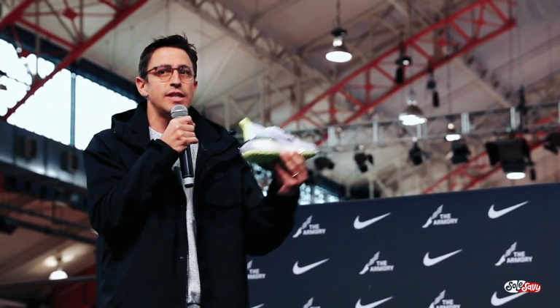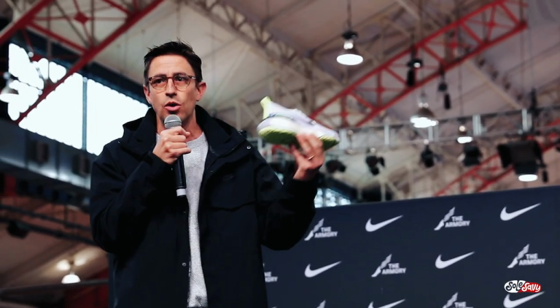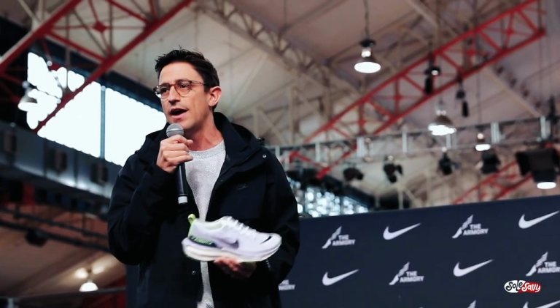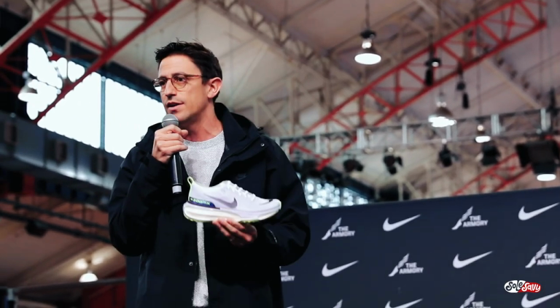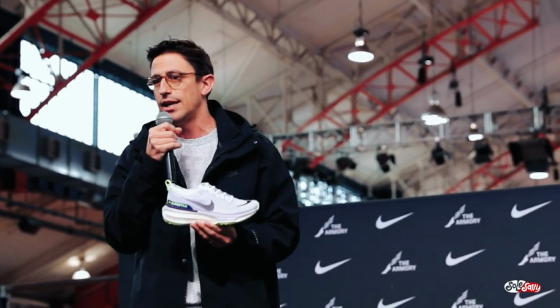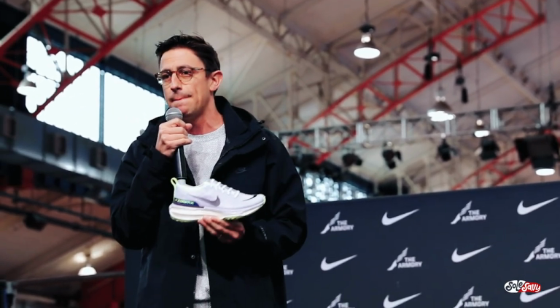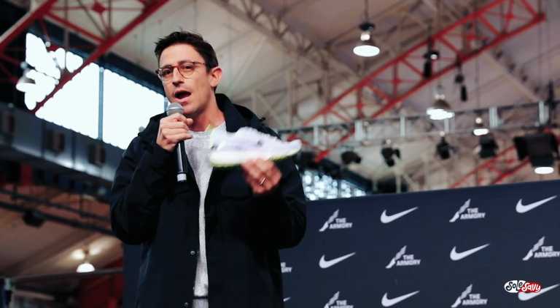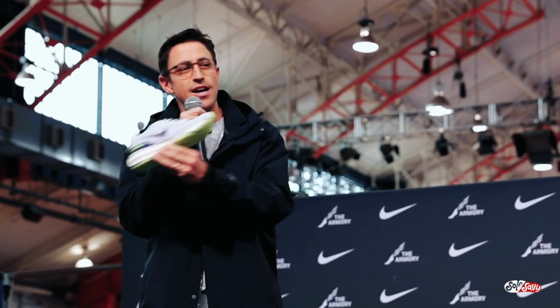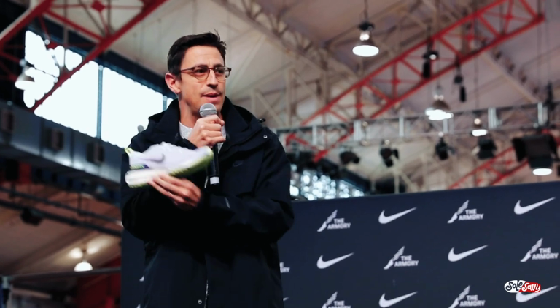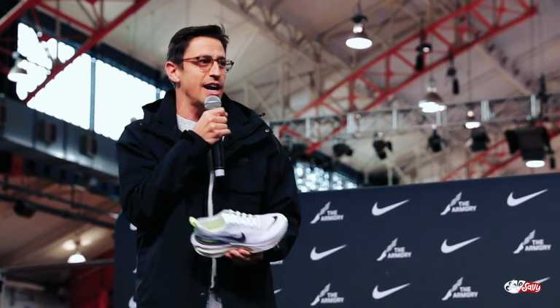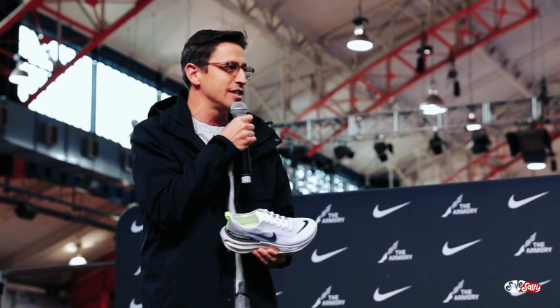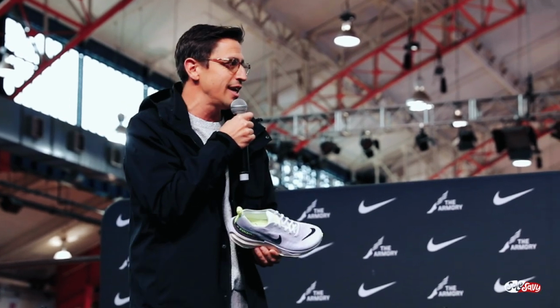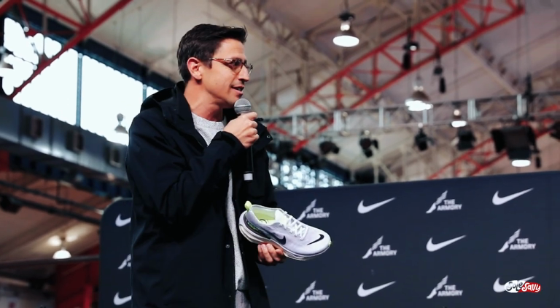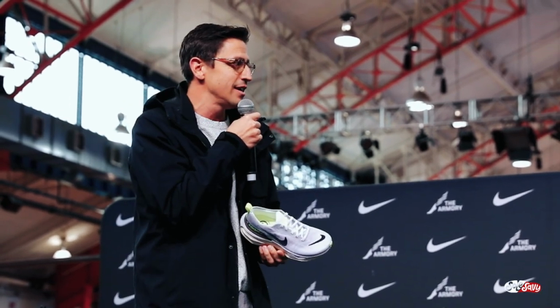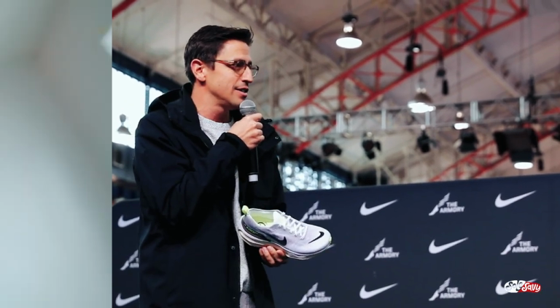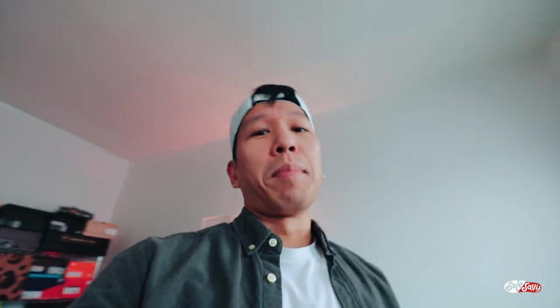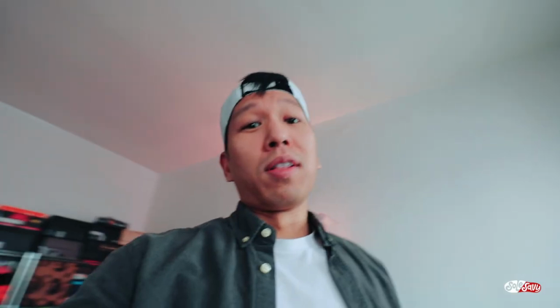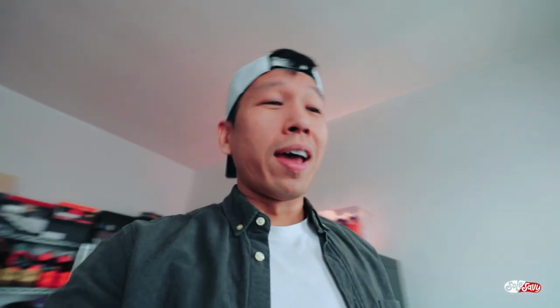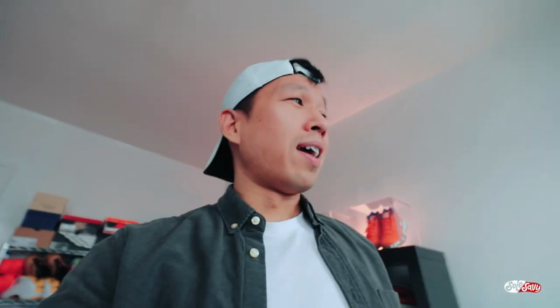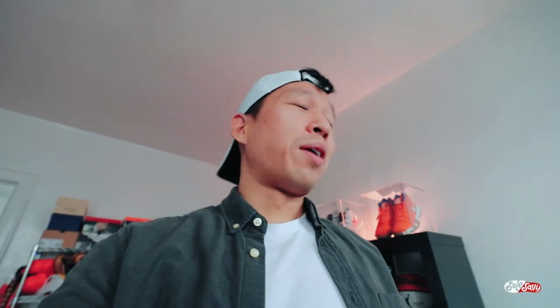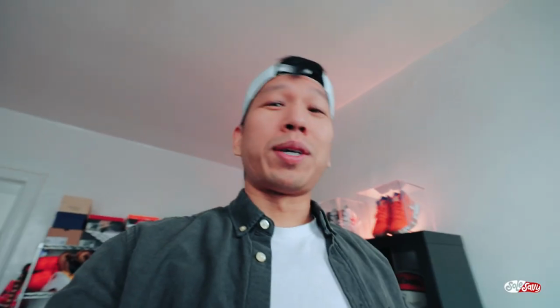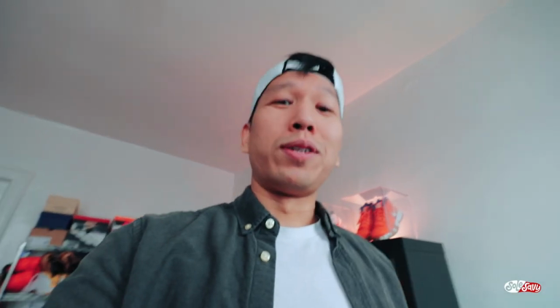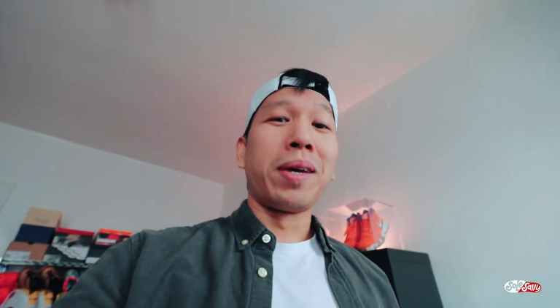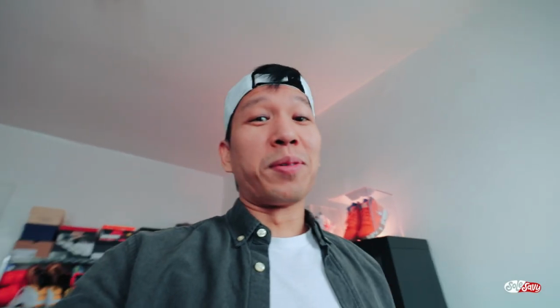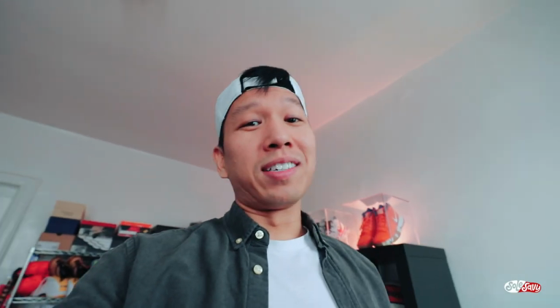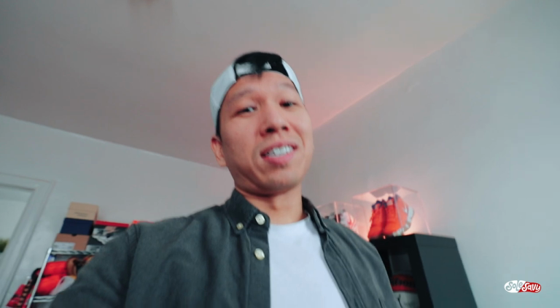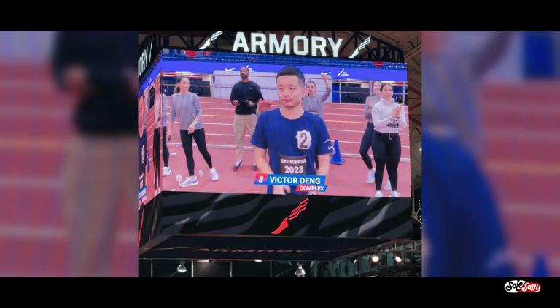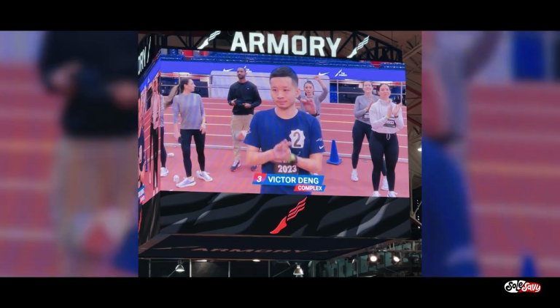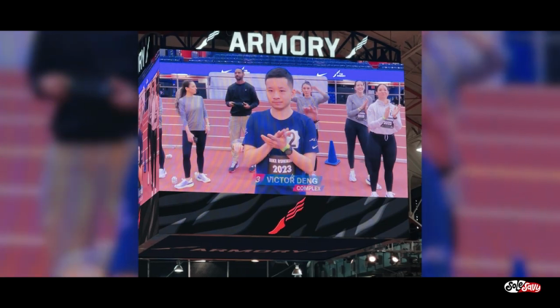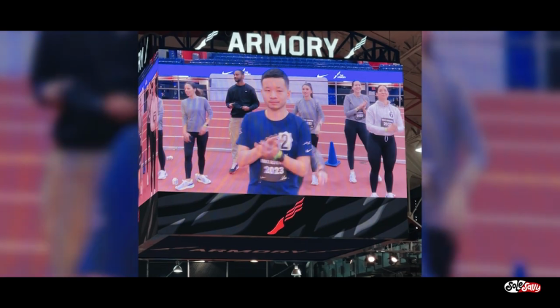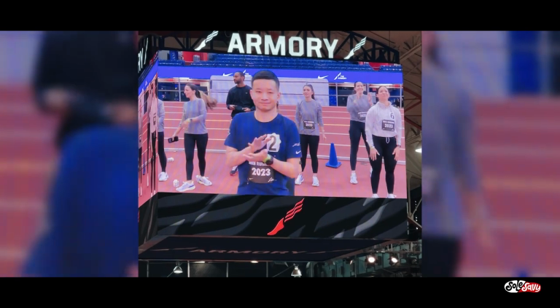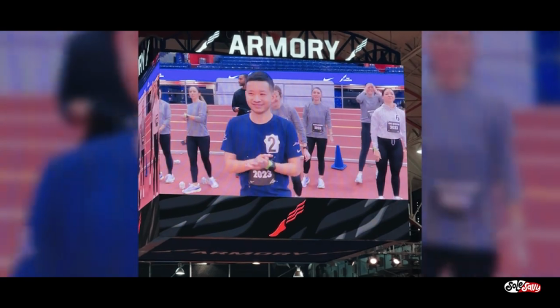Thank you all for having us today. I'm going to talk about the air — and I'm not going to lie, I kind of wish I participated in the races yesterday. It would have been cool to see myself on the jumbotron during the introductions, but next time.